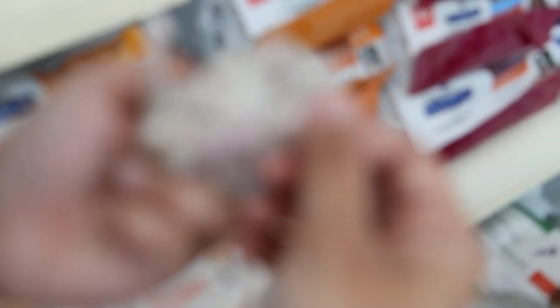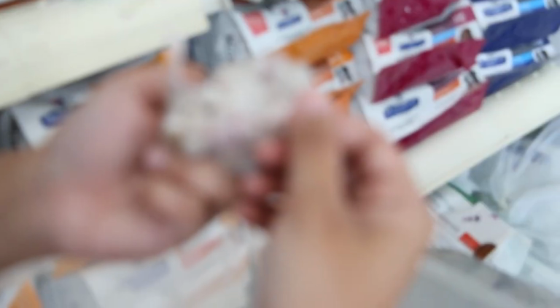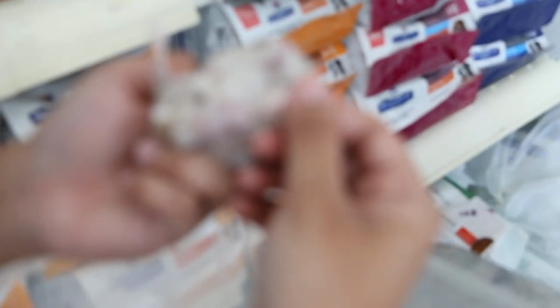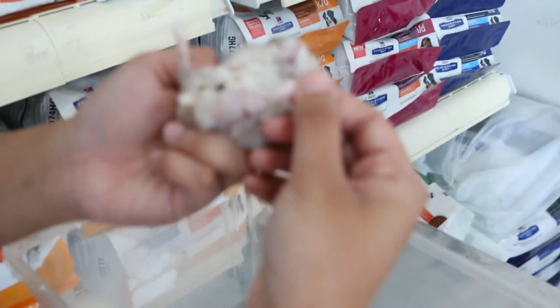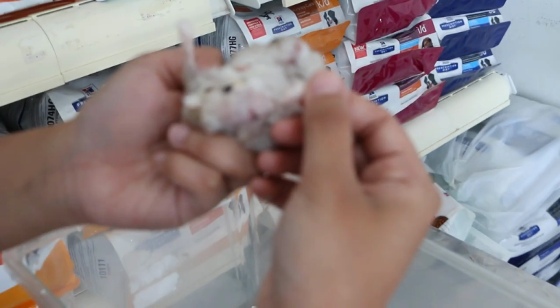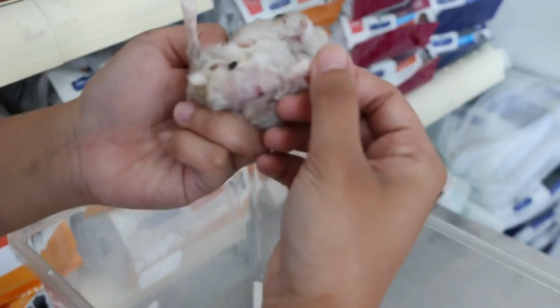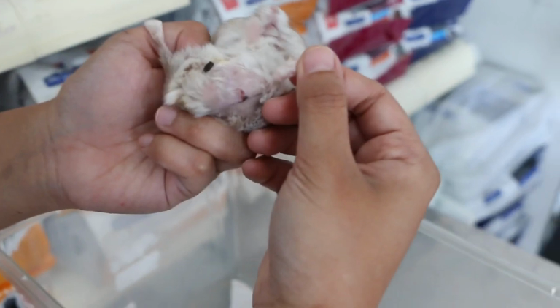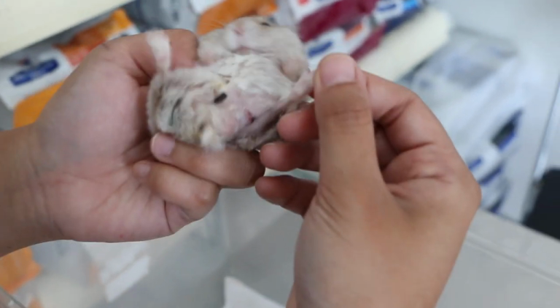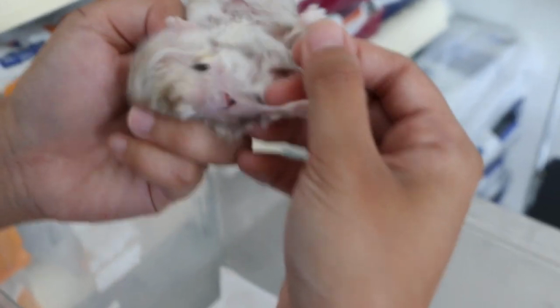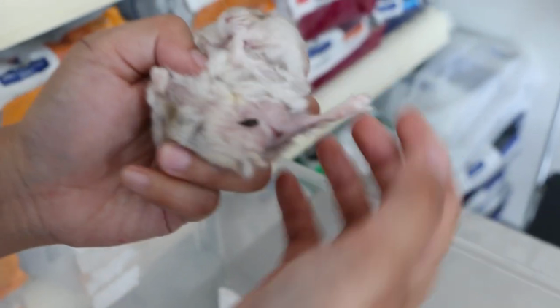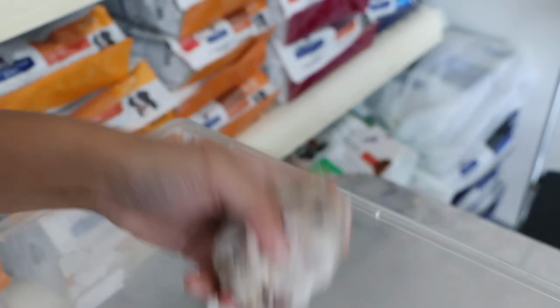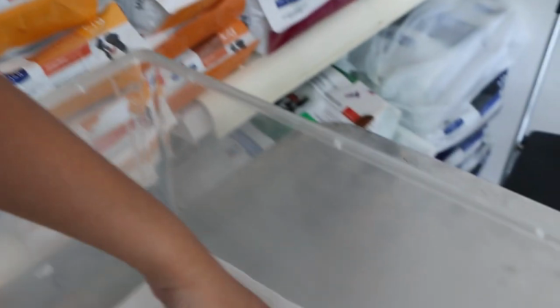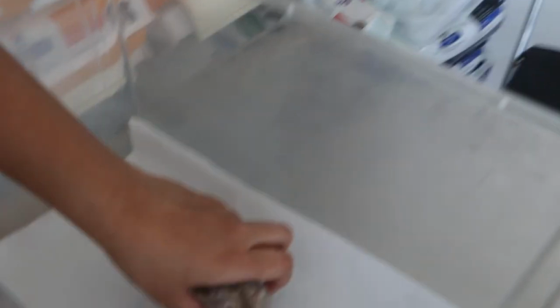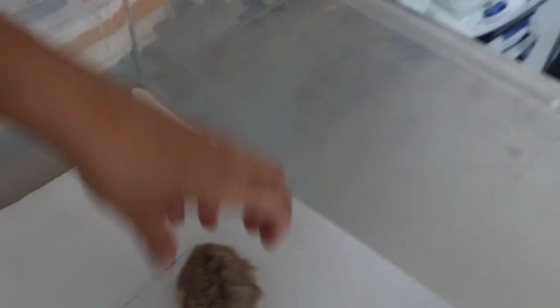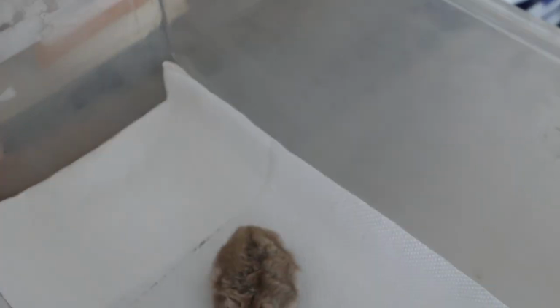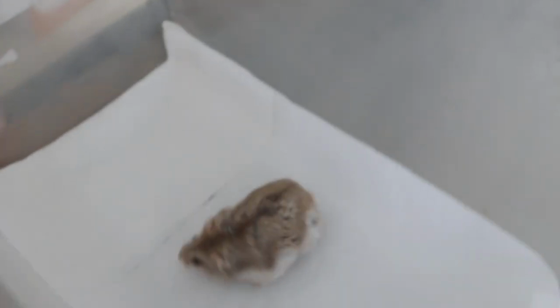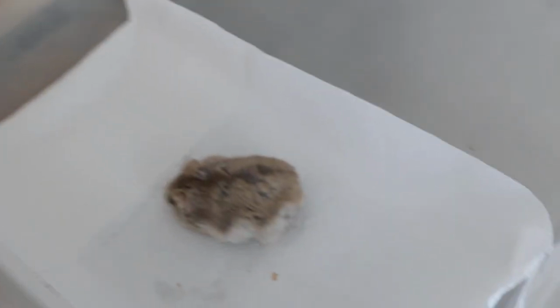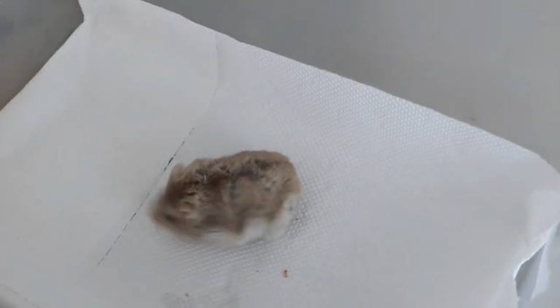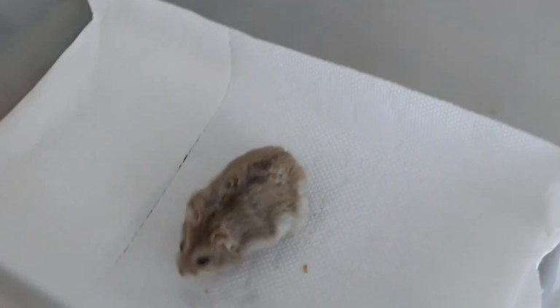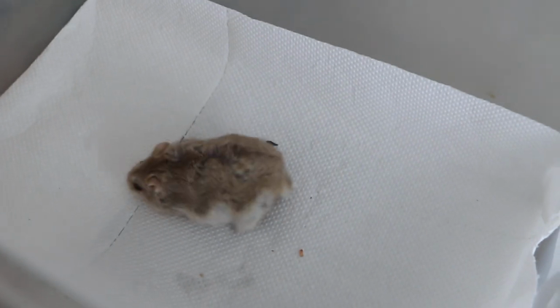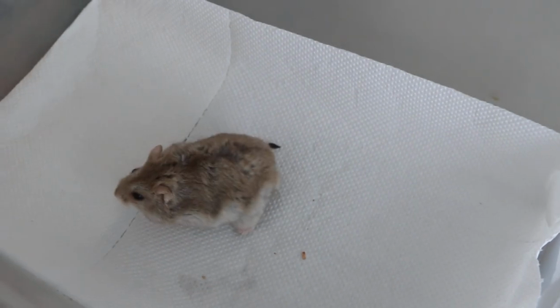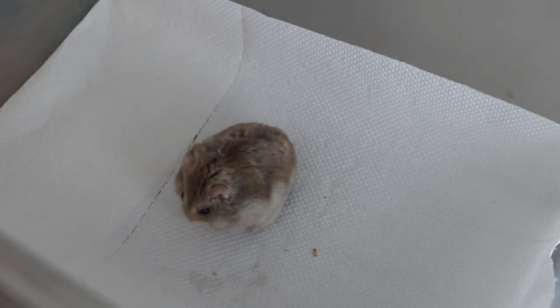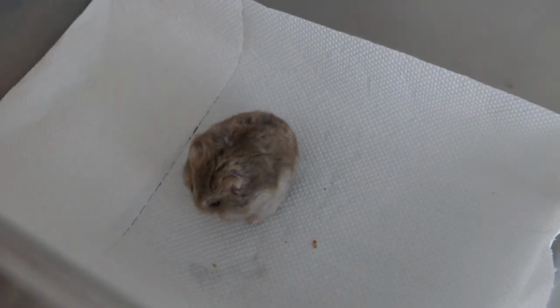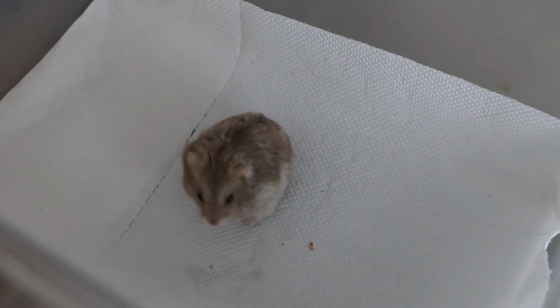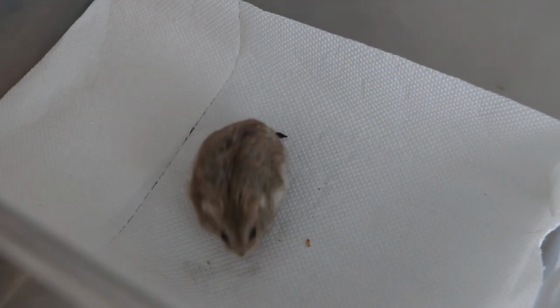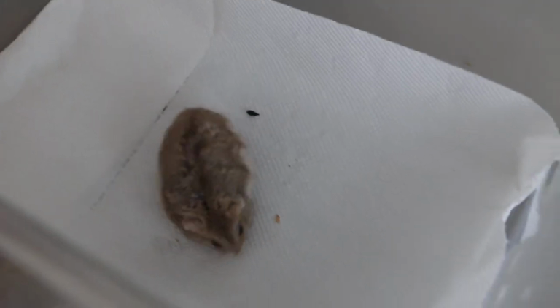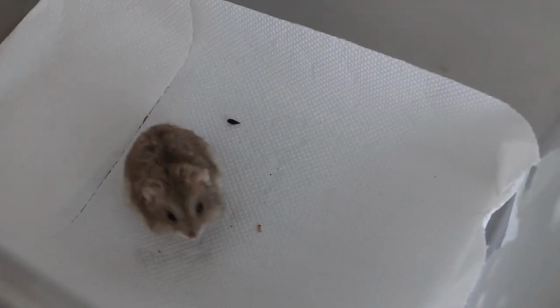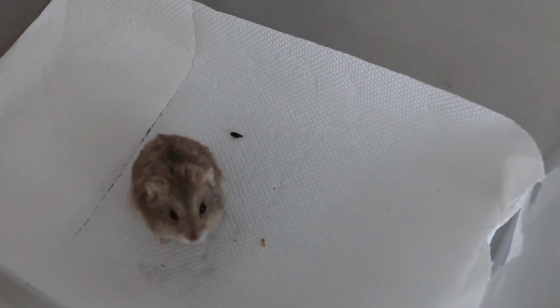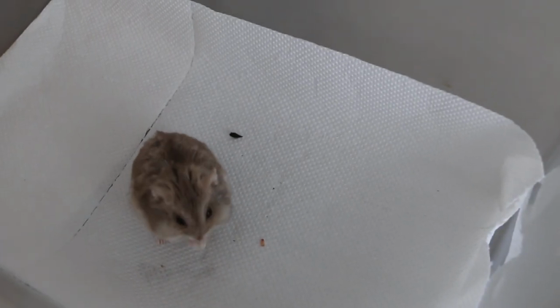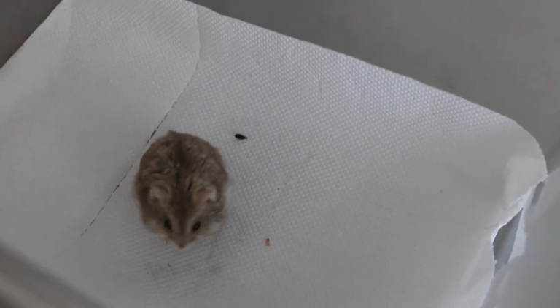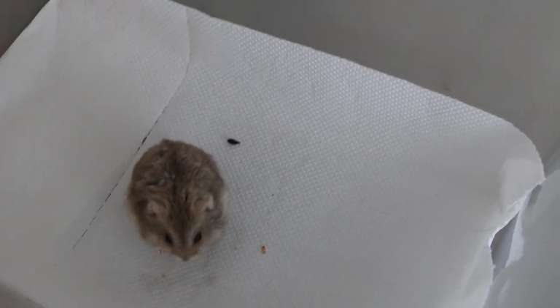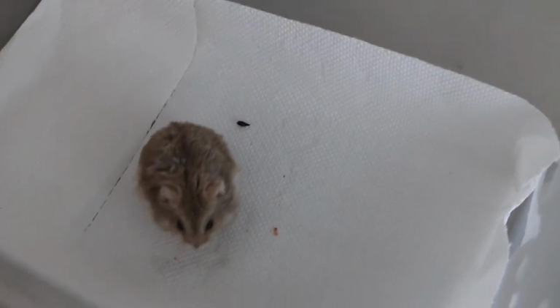So the only exercise is just to stay in a box like this. No sand bath — do you have a sand bath? No, no sand bath.